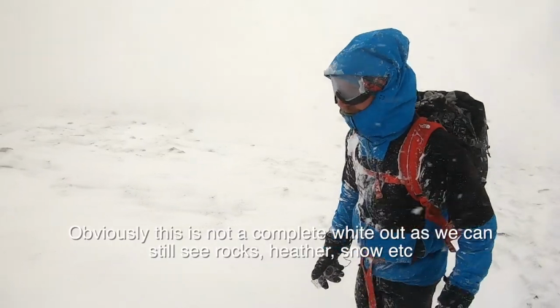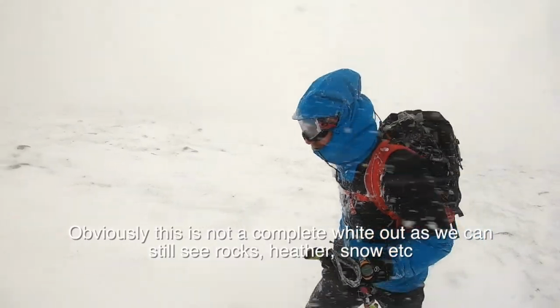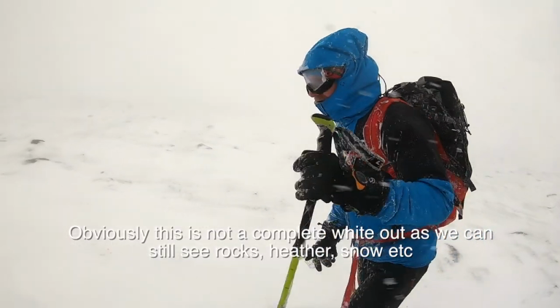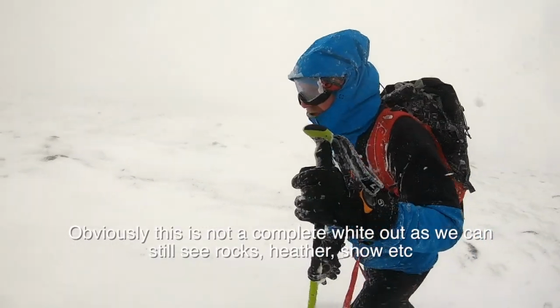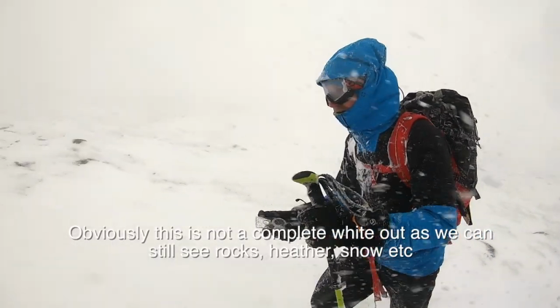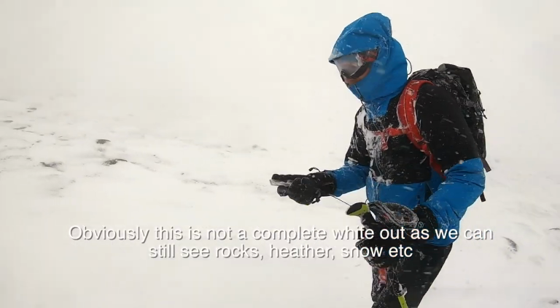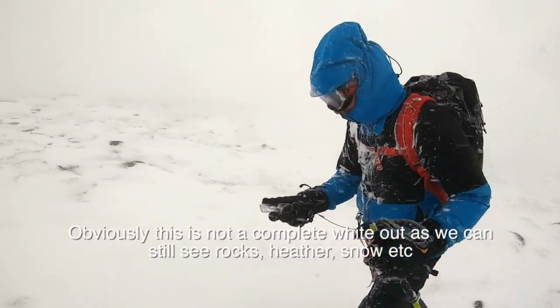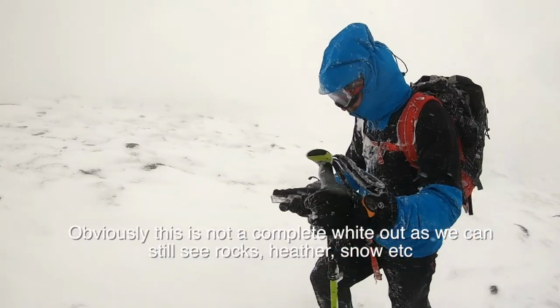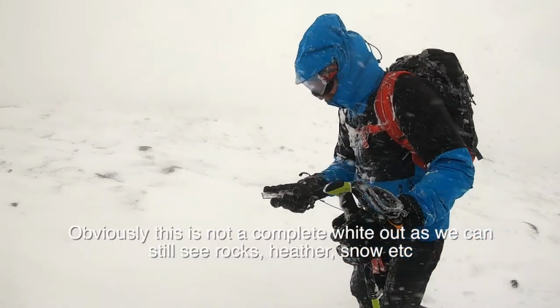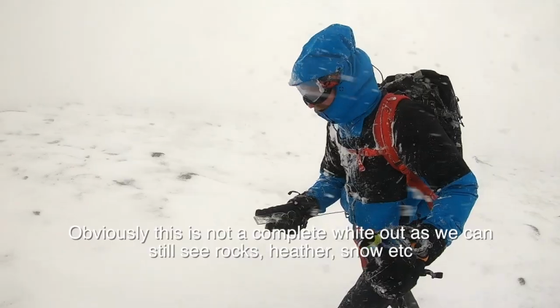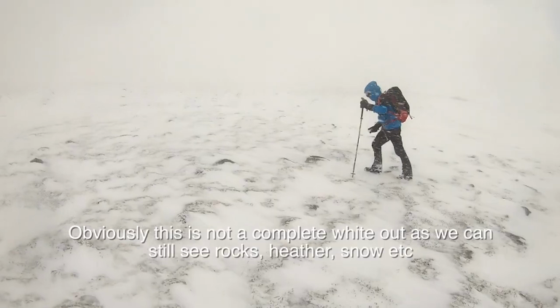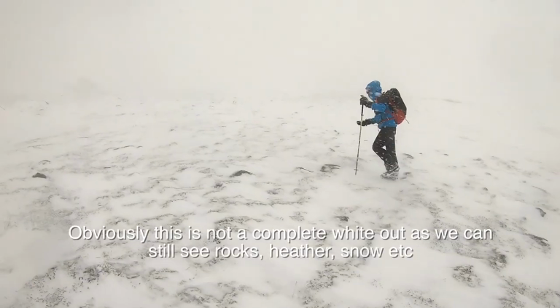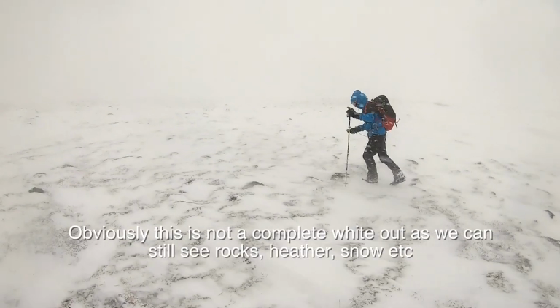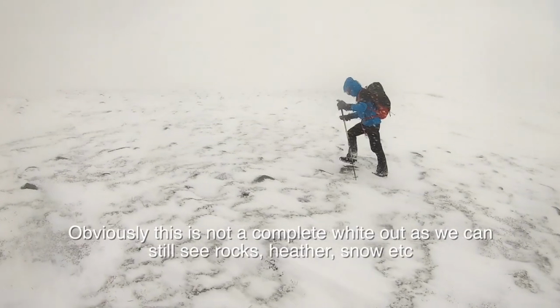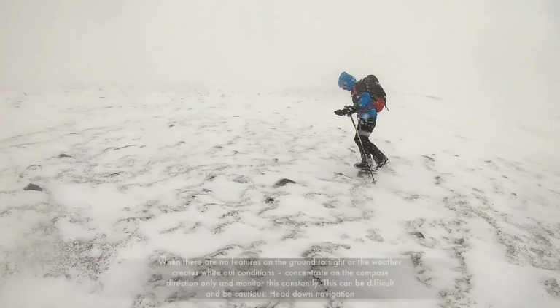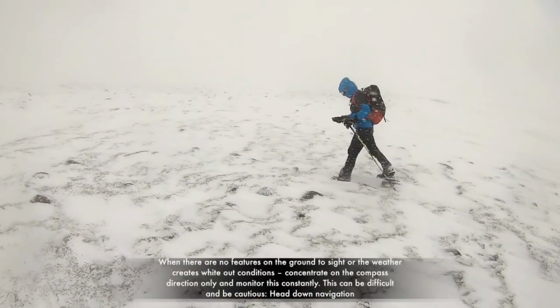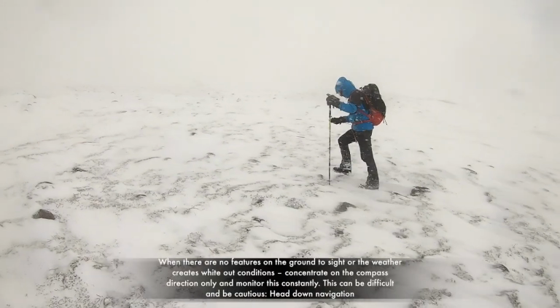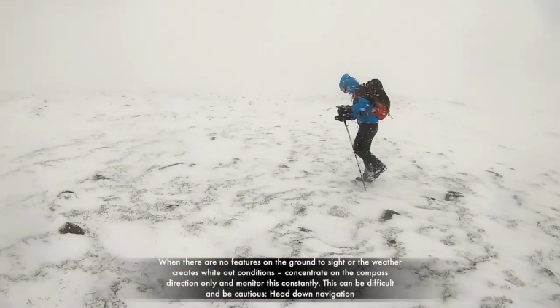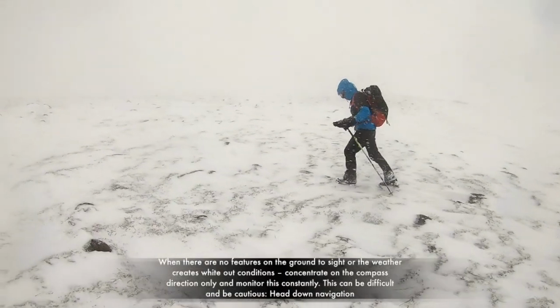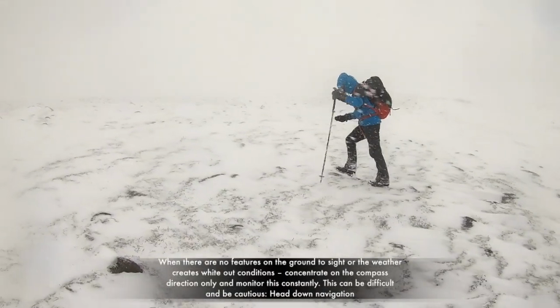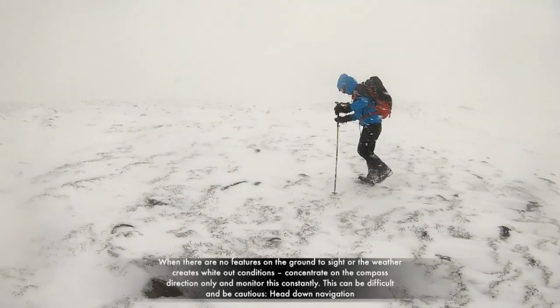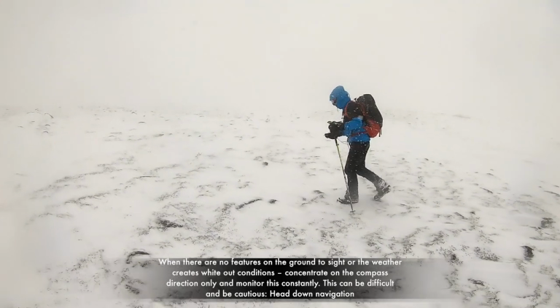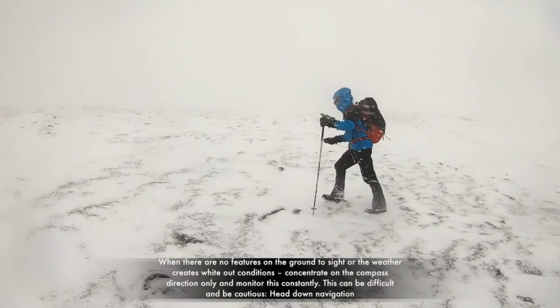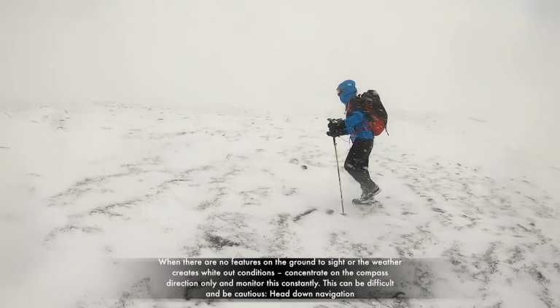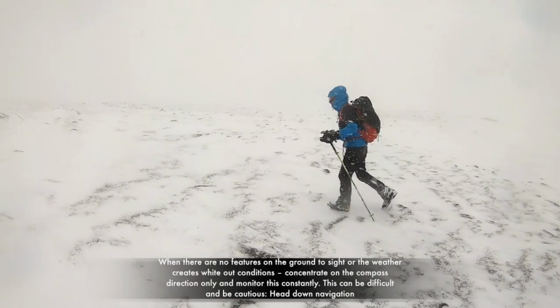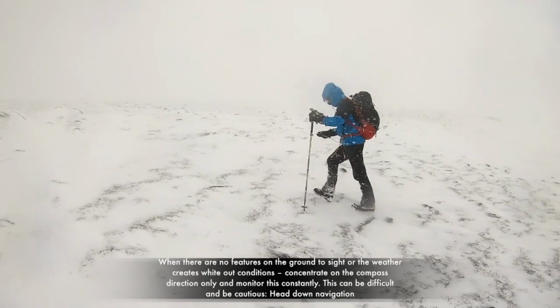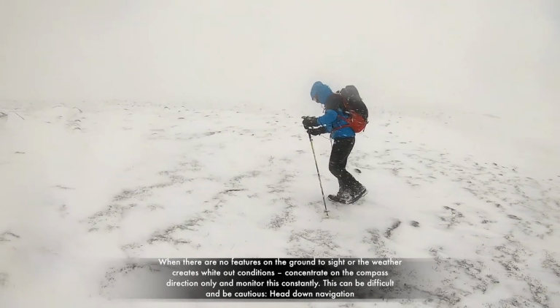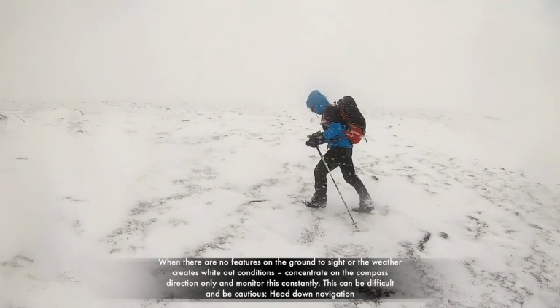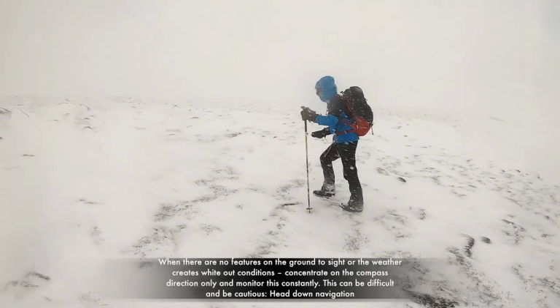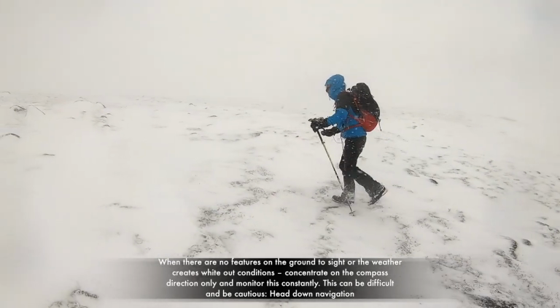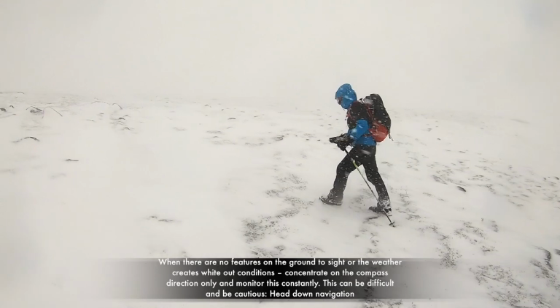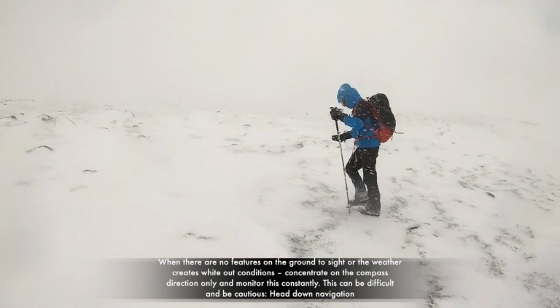If you find yourself in a complete whiteout, where there are no visible objects, you will need to walk on the compass bearing by constantly looking down to make sure the red needle is over the printed arrow whilst walking at the same time. This is a very difficult skill to master and must be practiced lots.